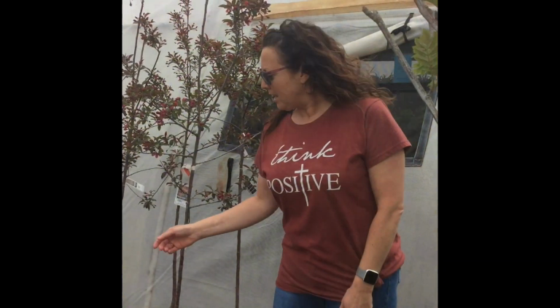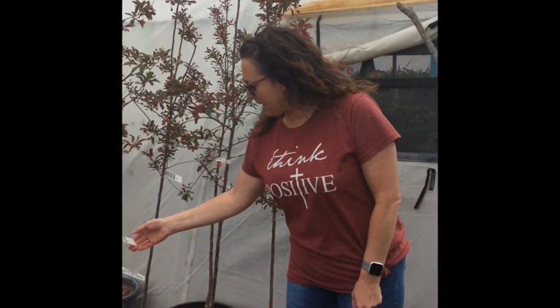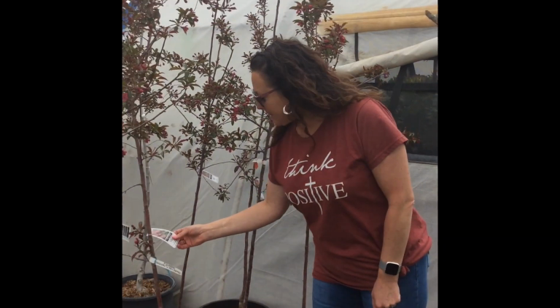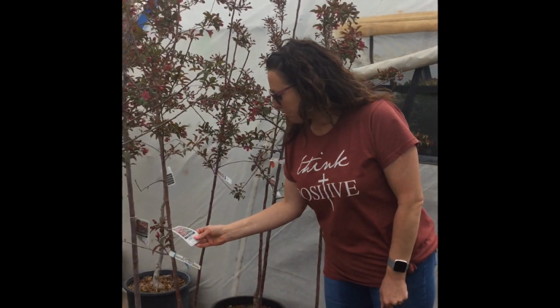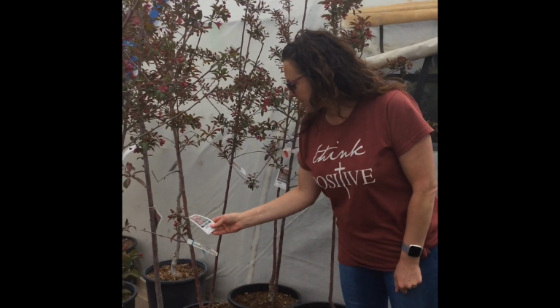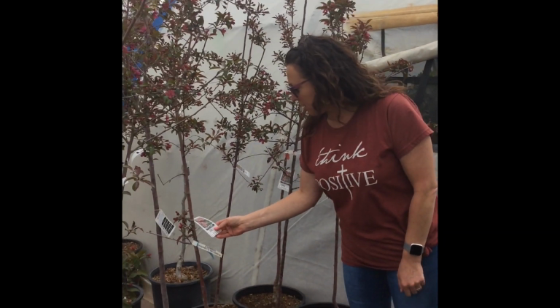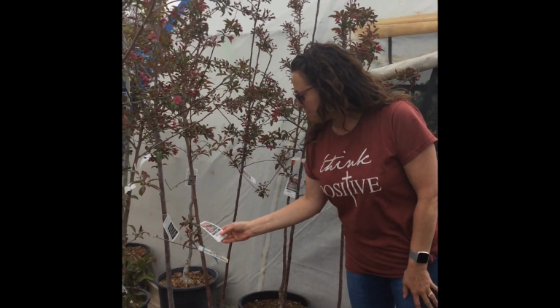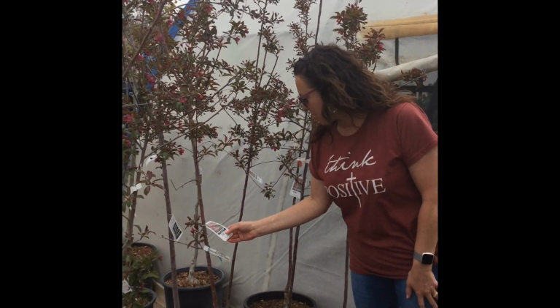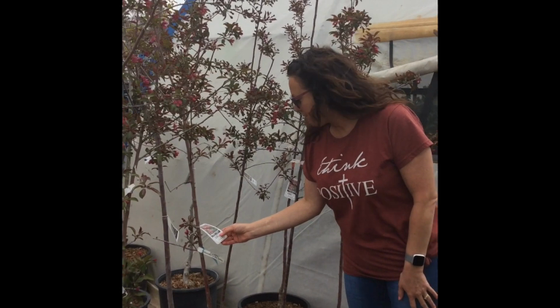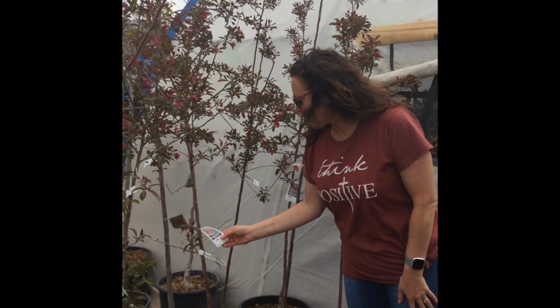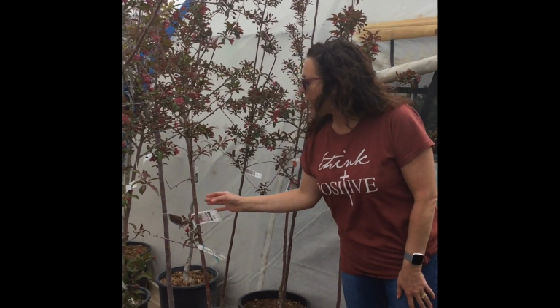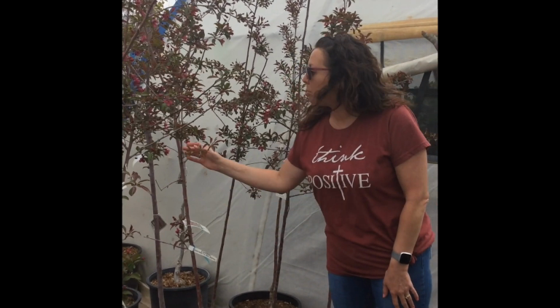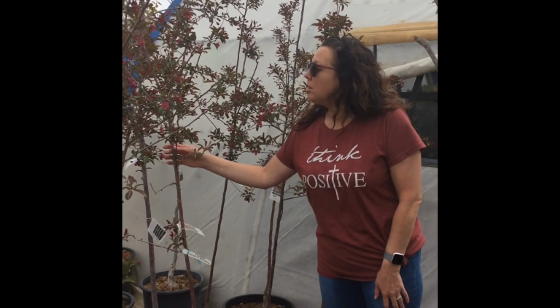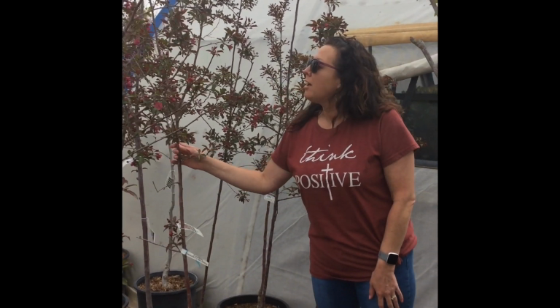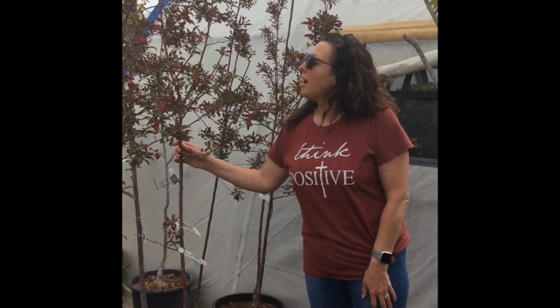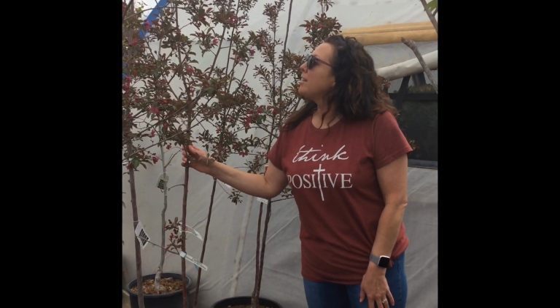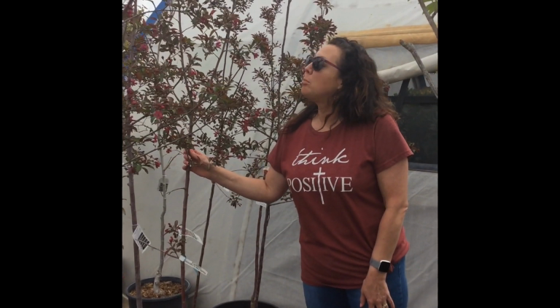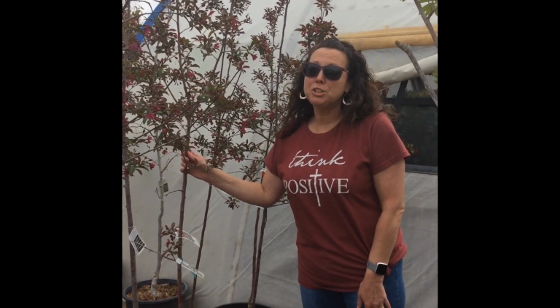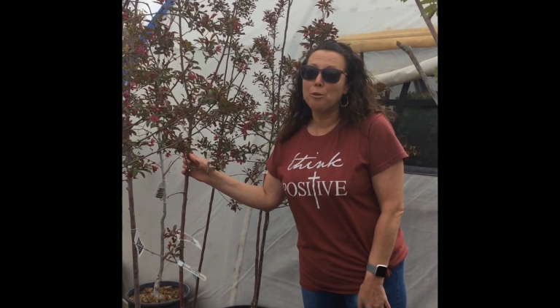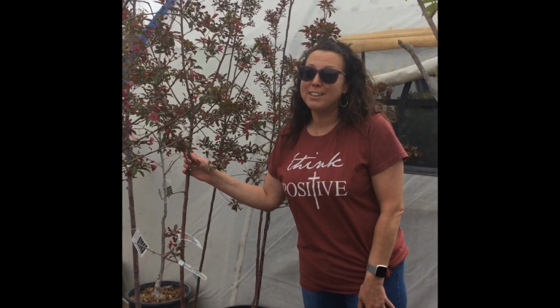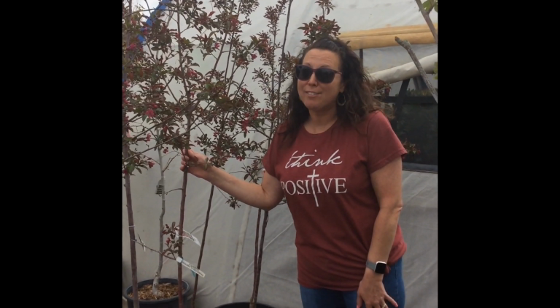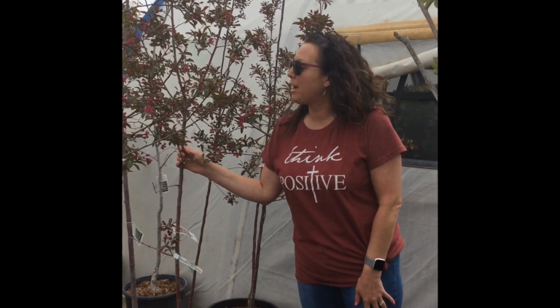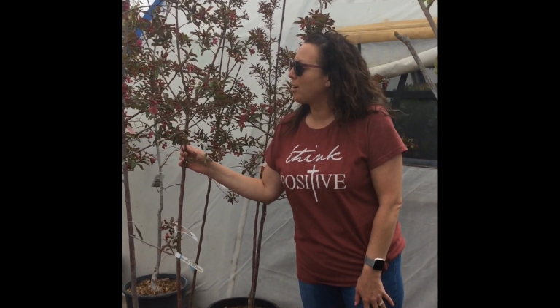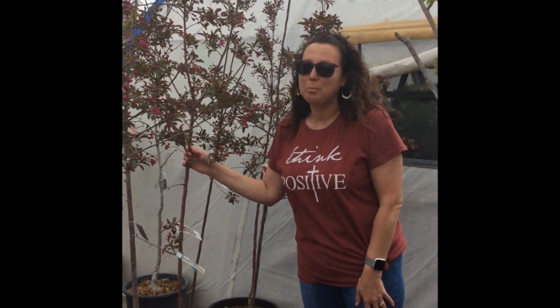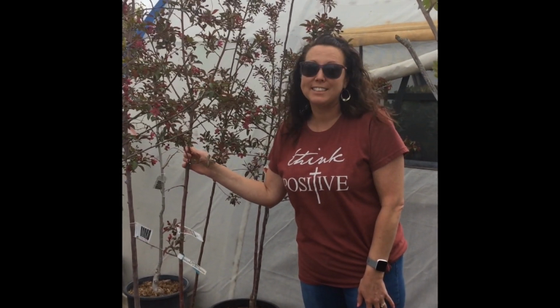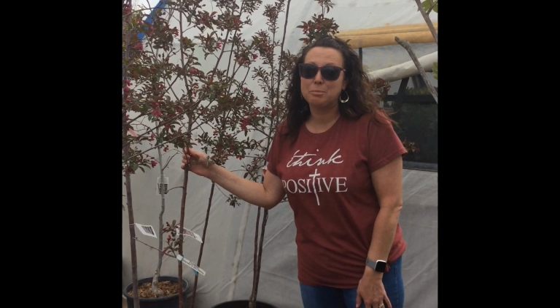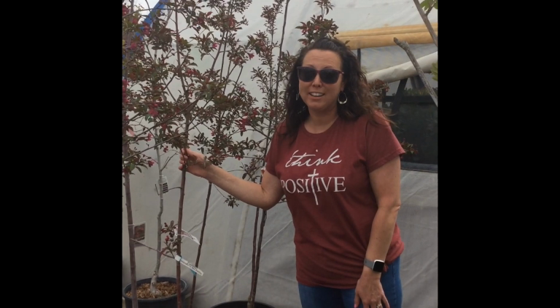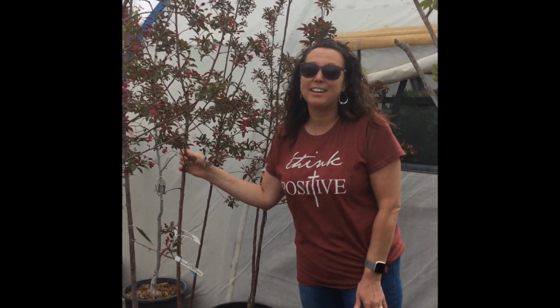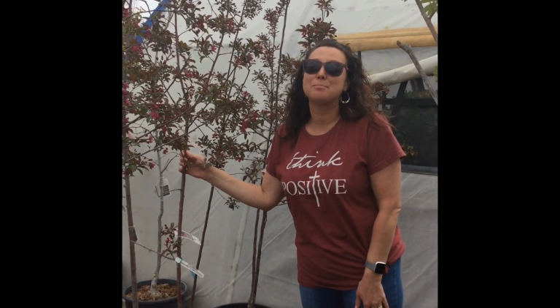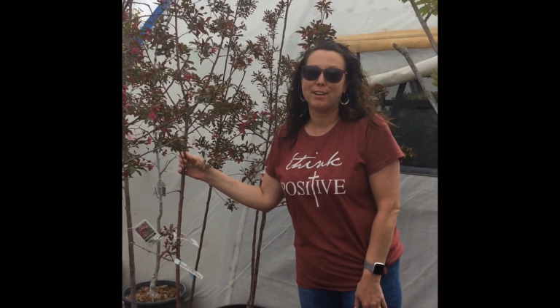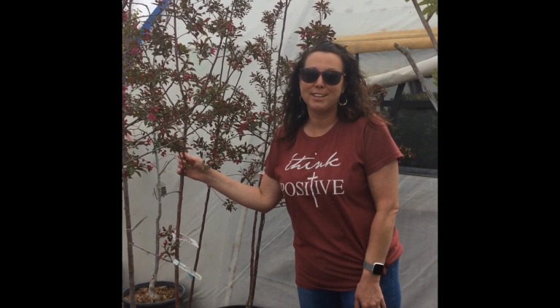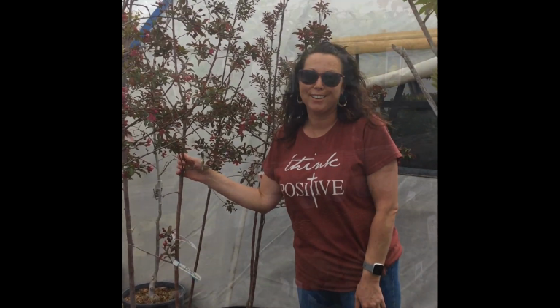This one is called a Prairie Fire Crab Apple. I think it will be so fun to have in my yard because it's pink and it's my favorite color.